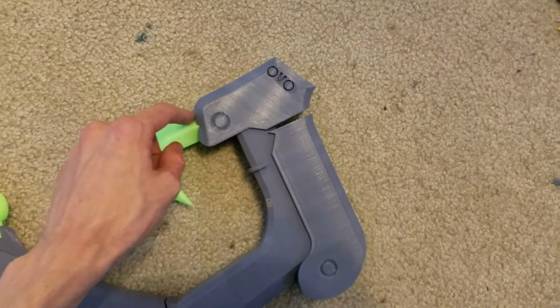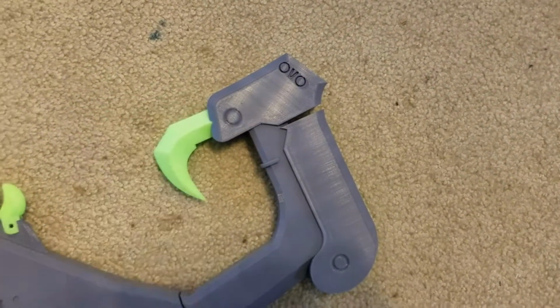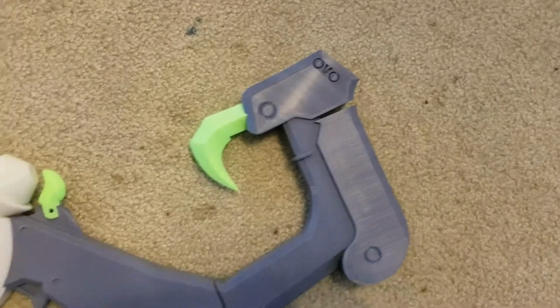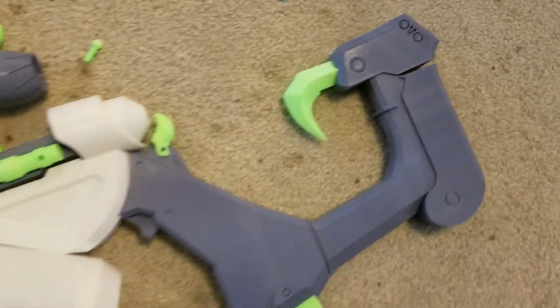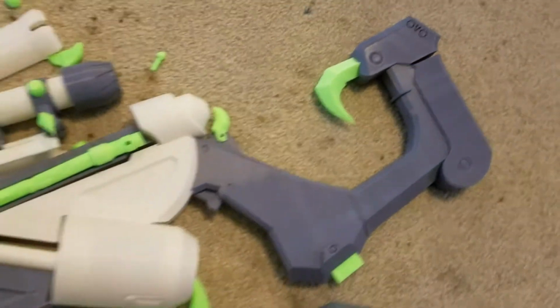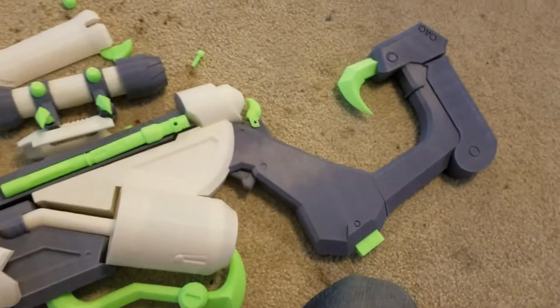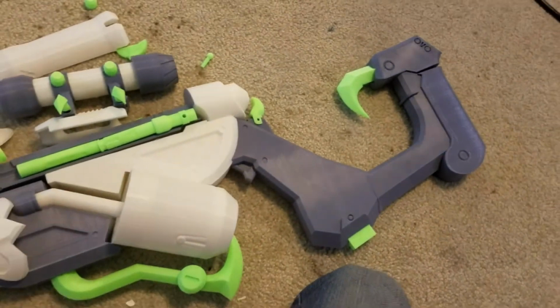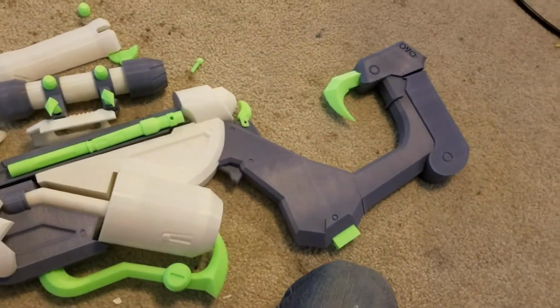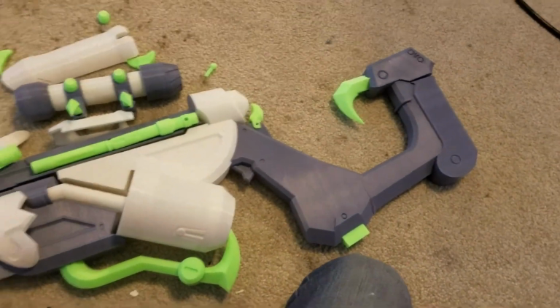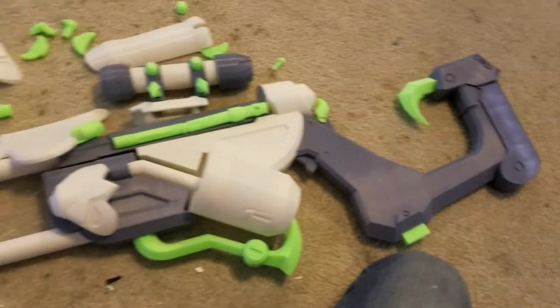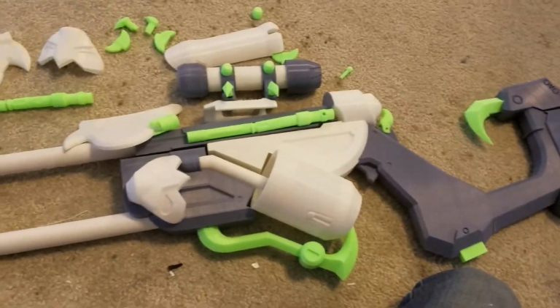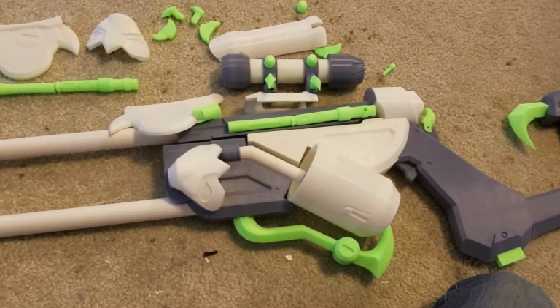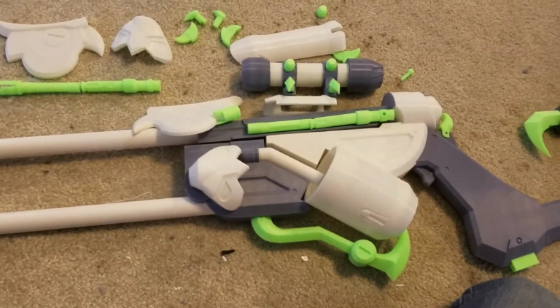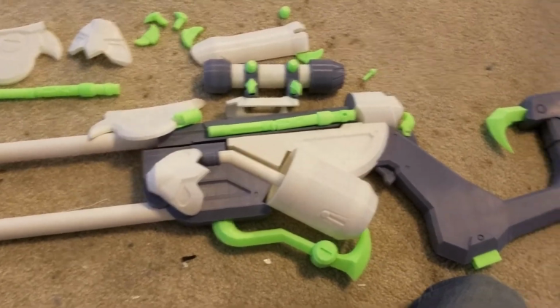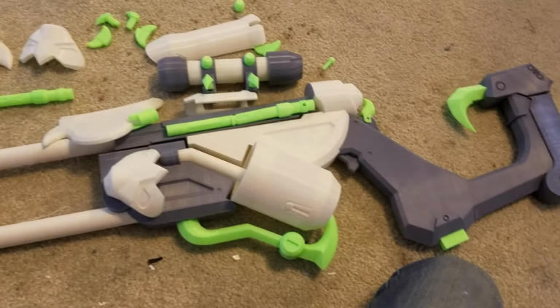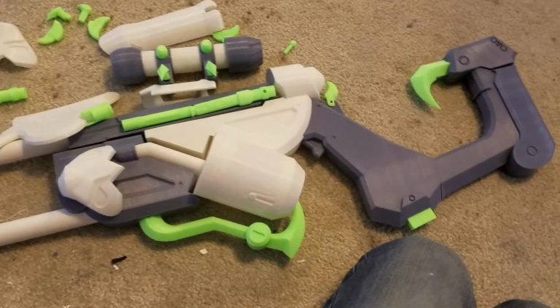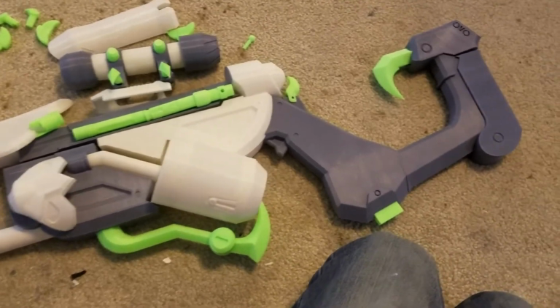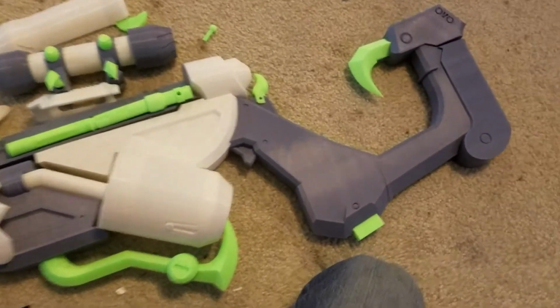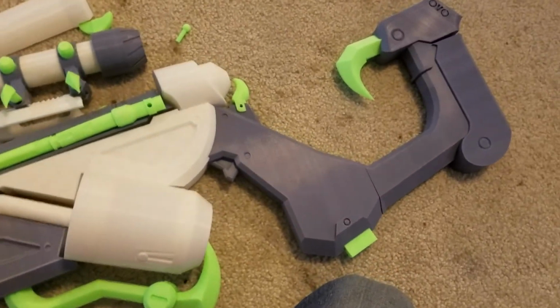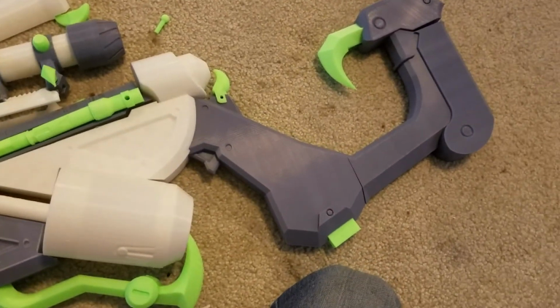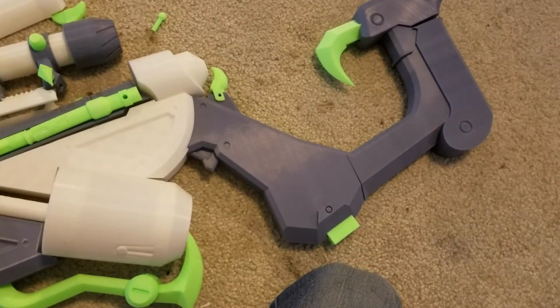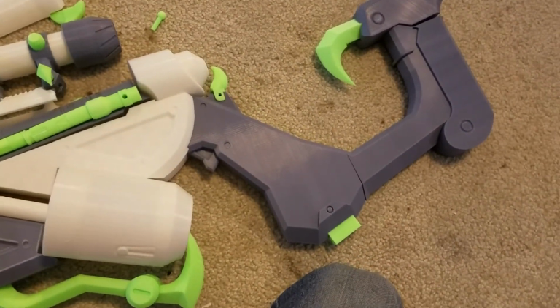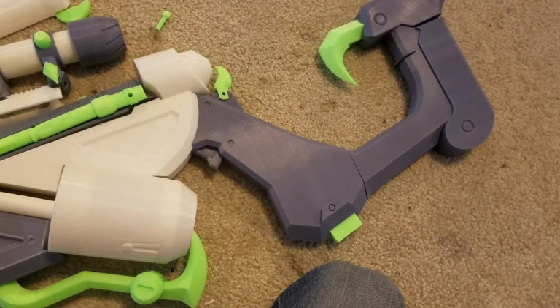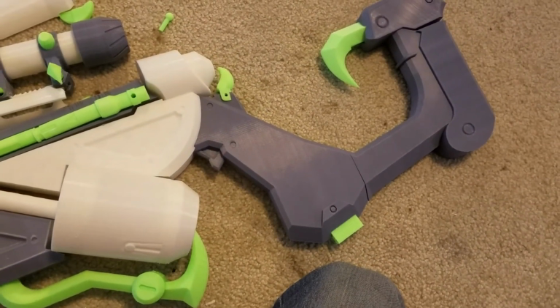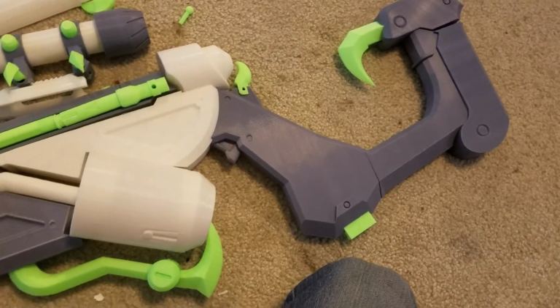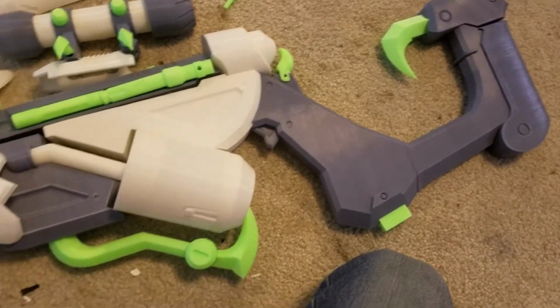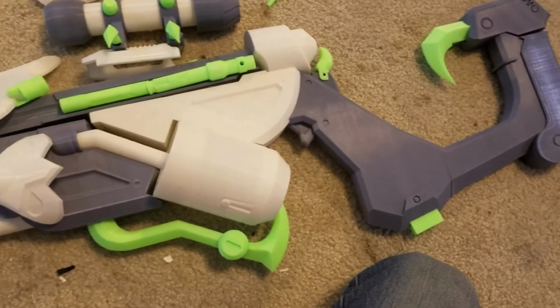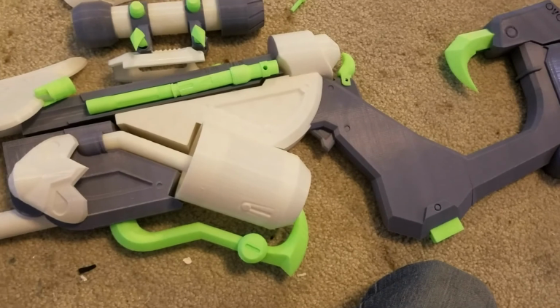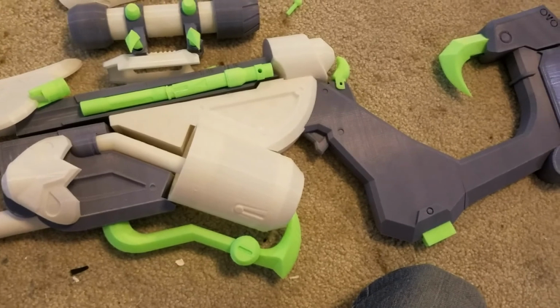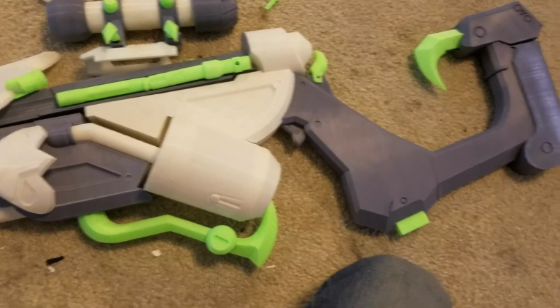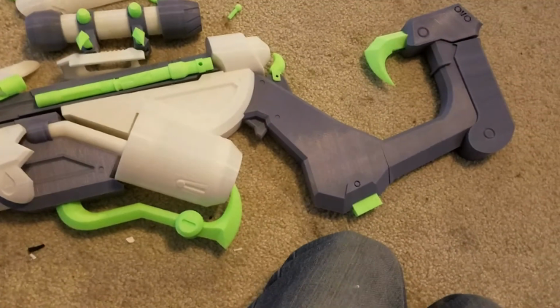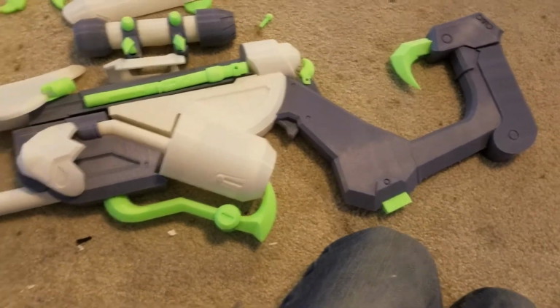You're going to have to sand these all to get them flush fitting and correctly snugged in. That's pretty much all there is. If you have any other questions, hit up habiteerworkshop.com. Thanks a lot.